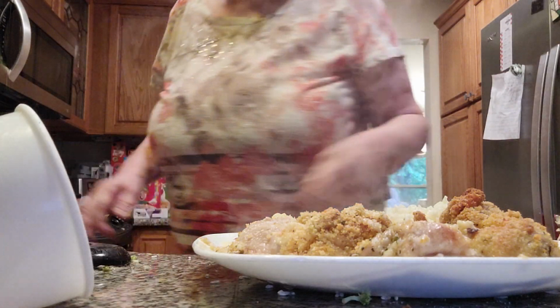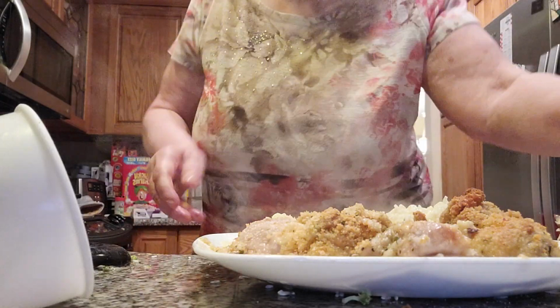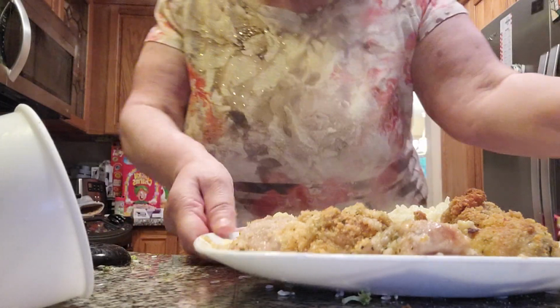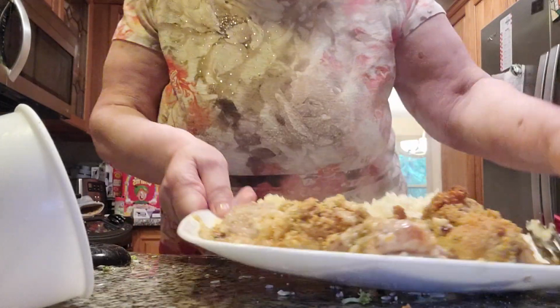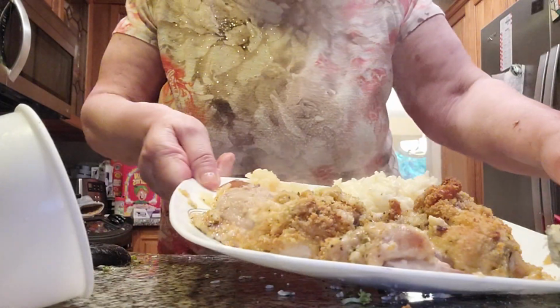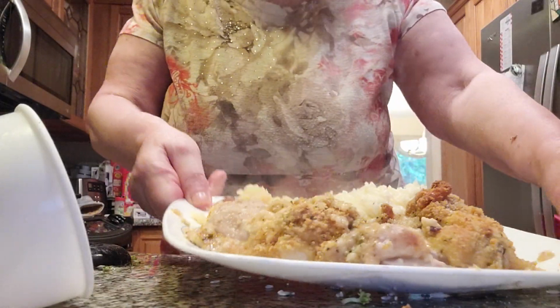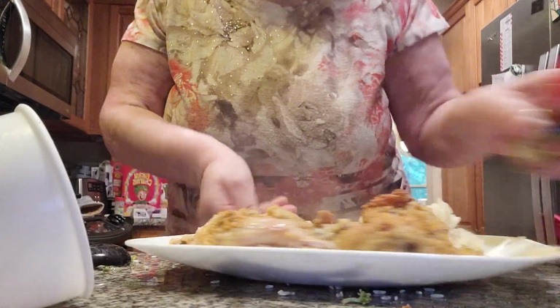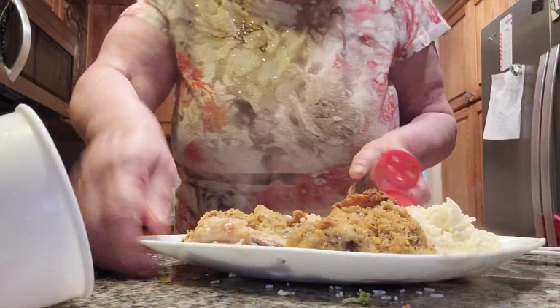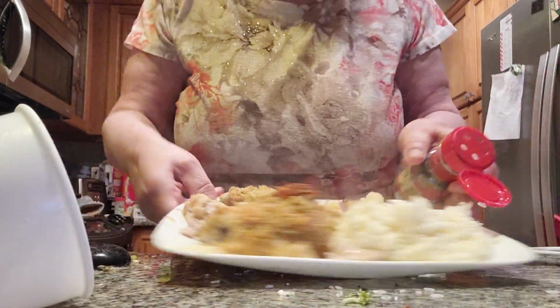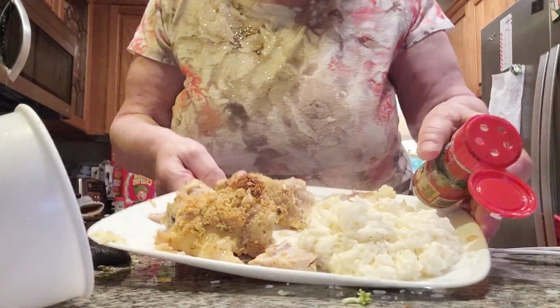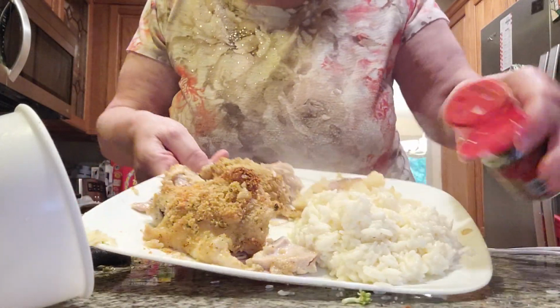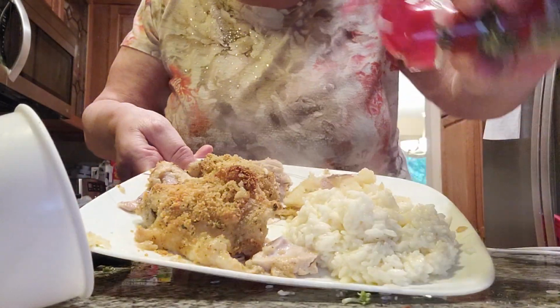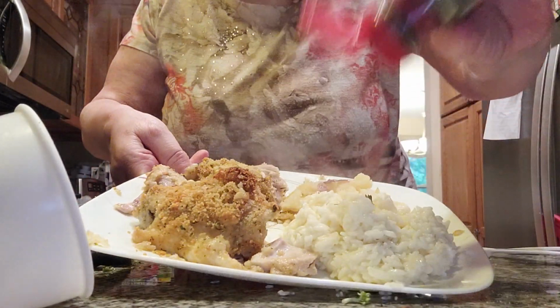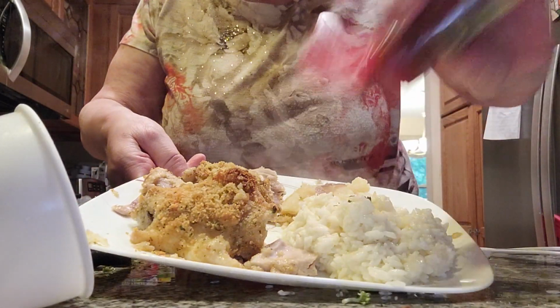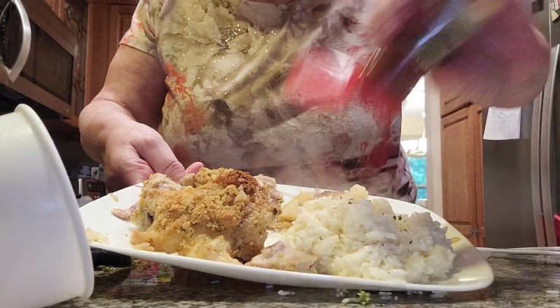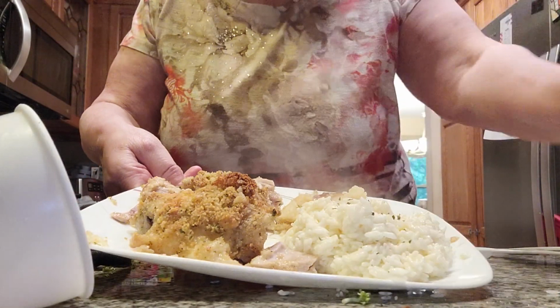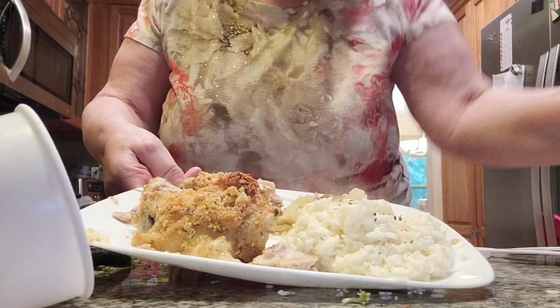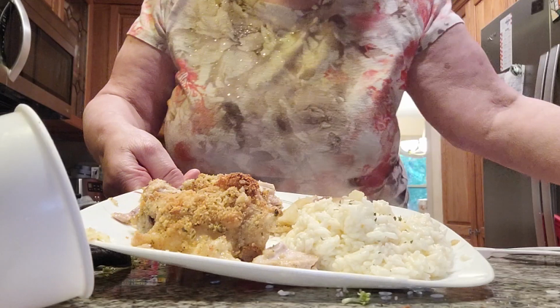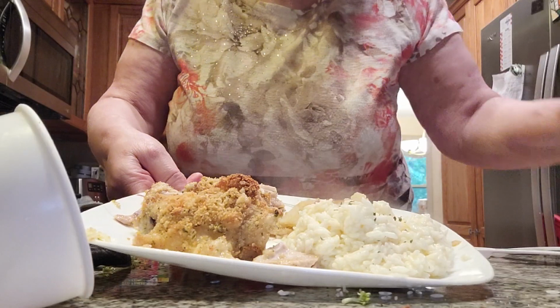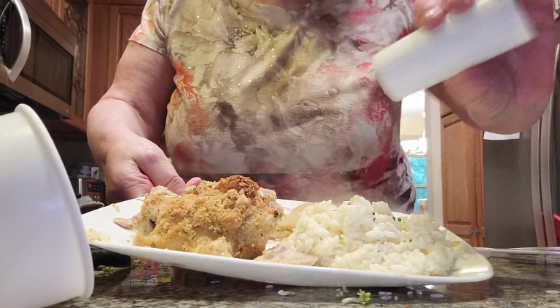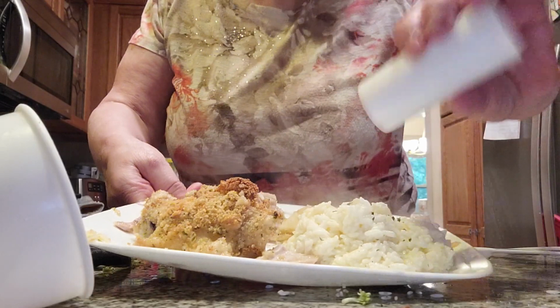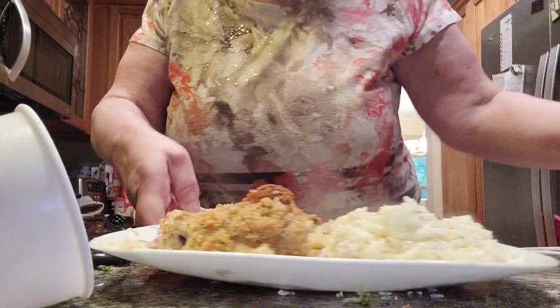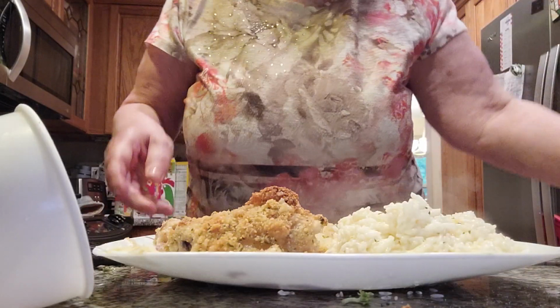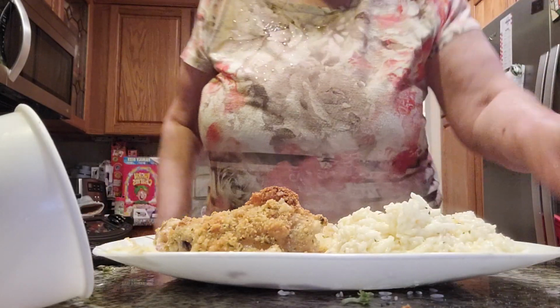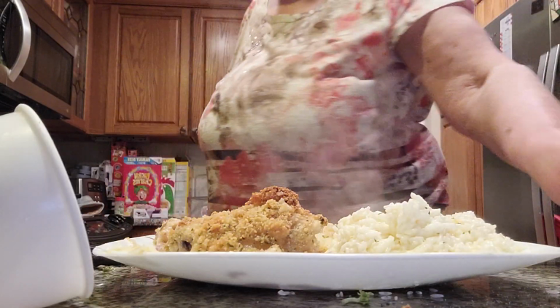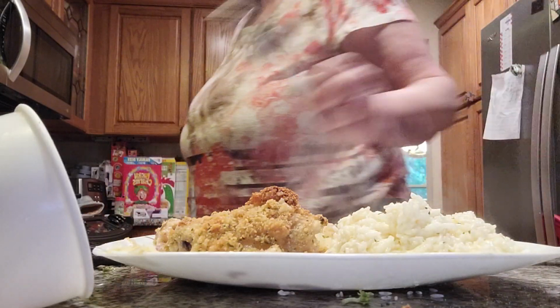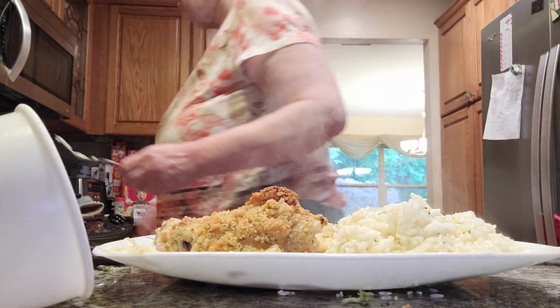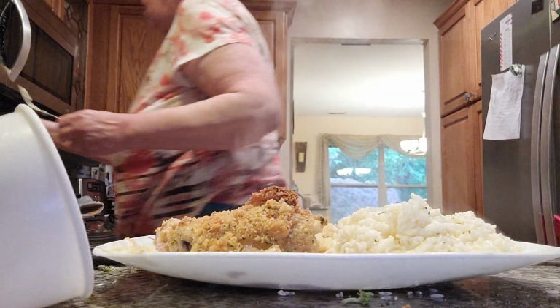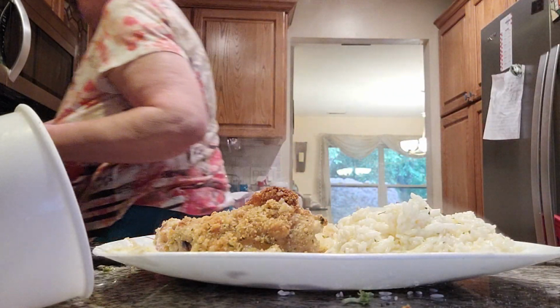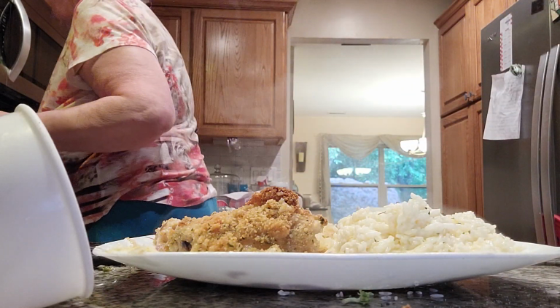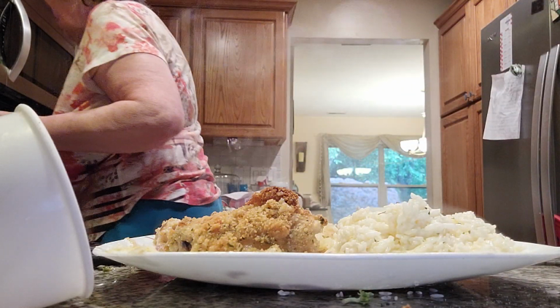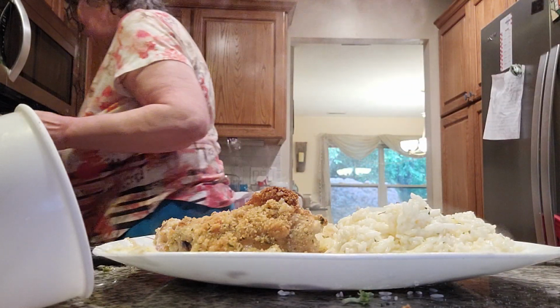Now I'm going to turn this around so you can see the rice. I've put on parsley and a little bit of salt. I also want to get my broccoli — broccoli is a green vegetable and it's very healthy for you.